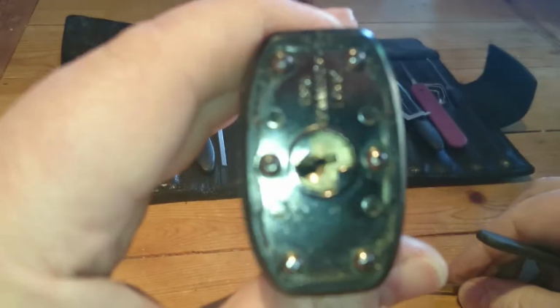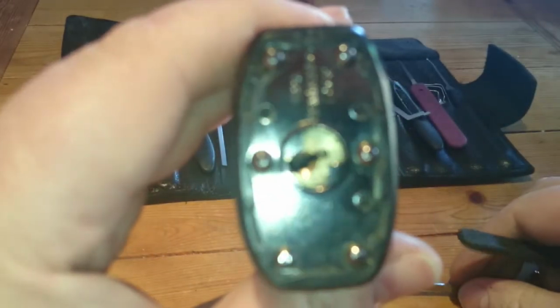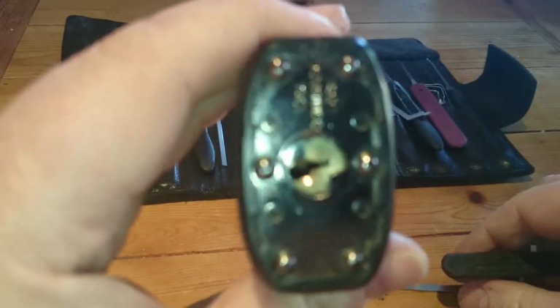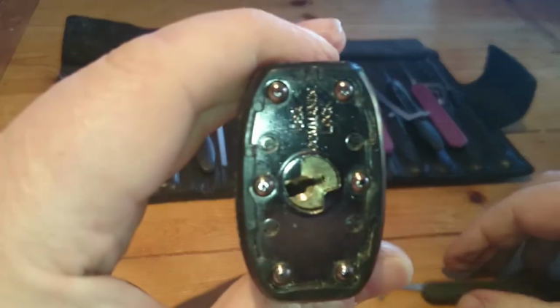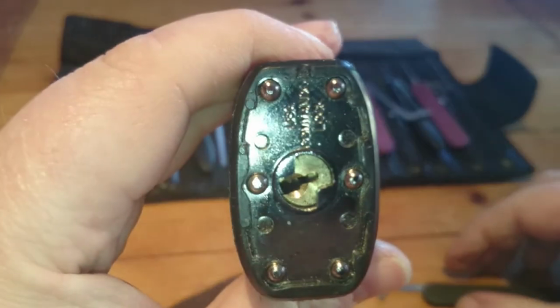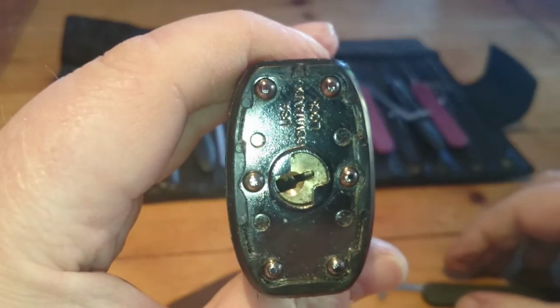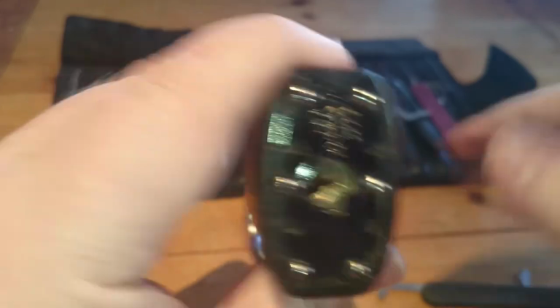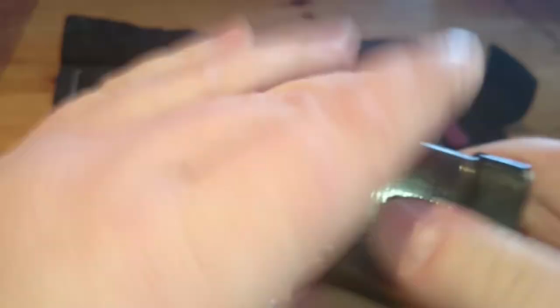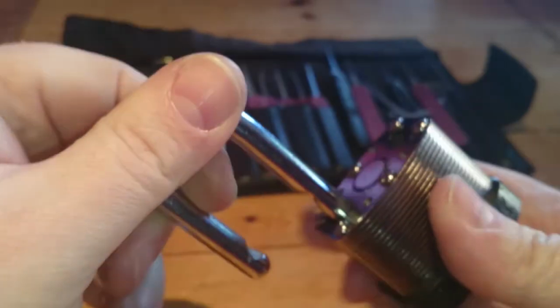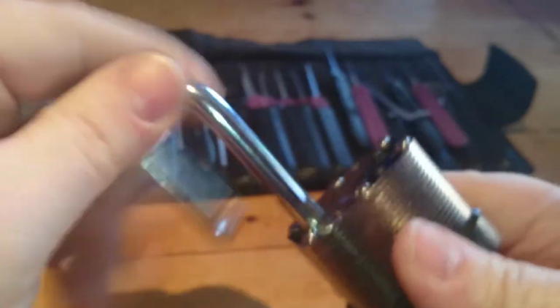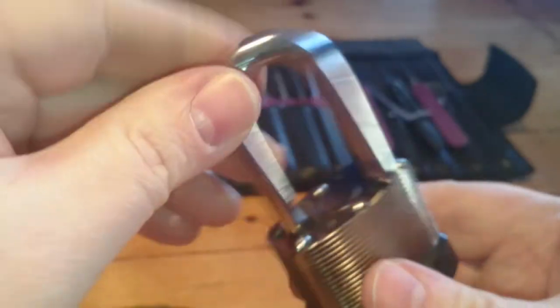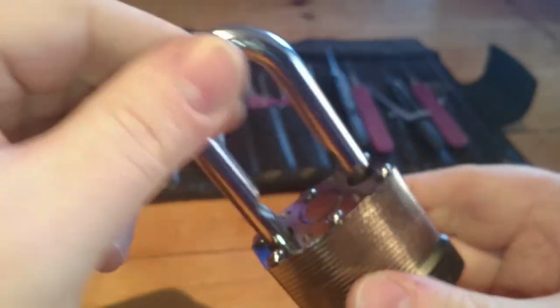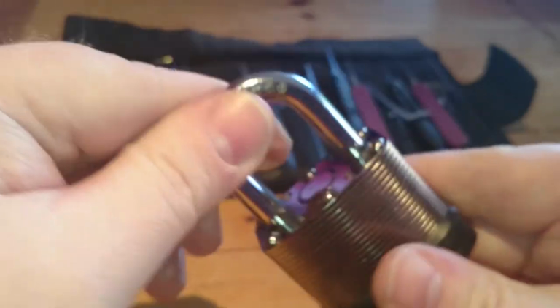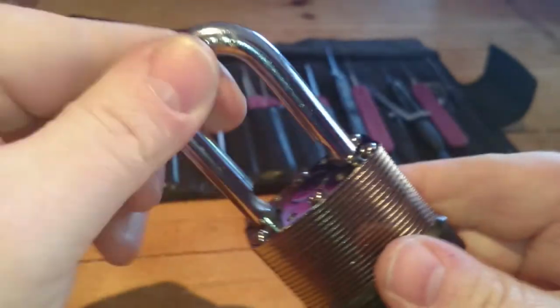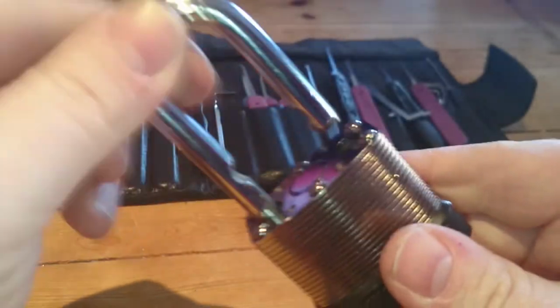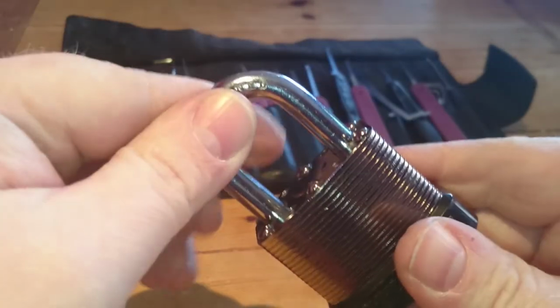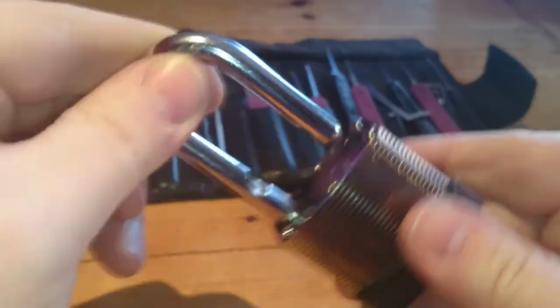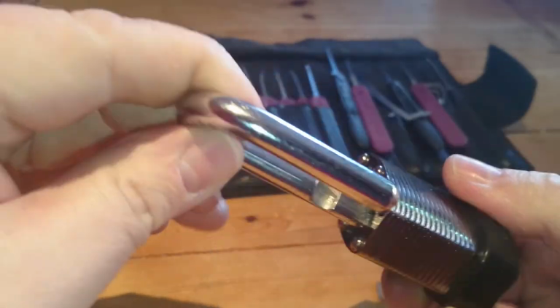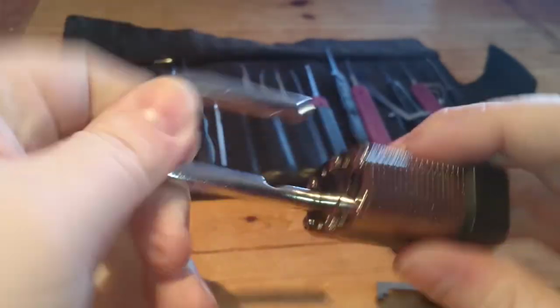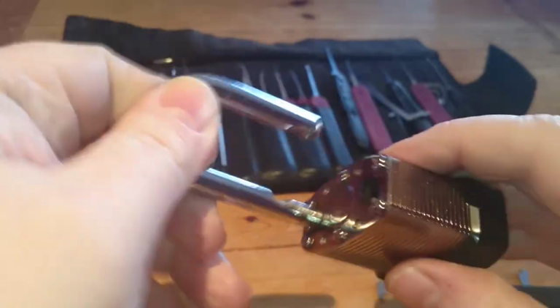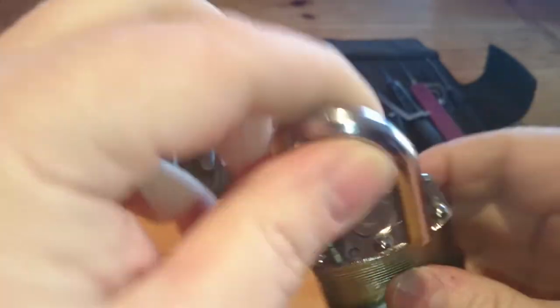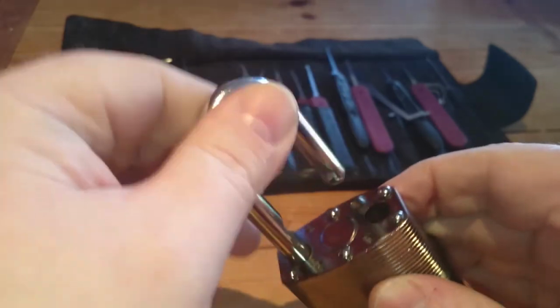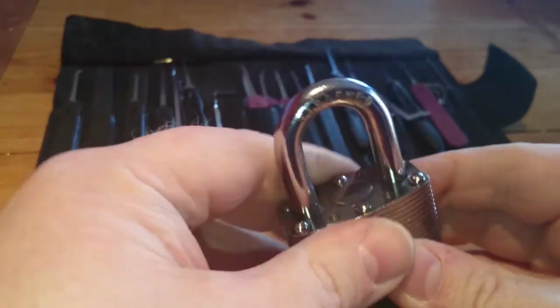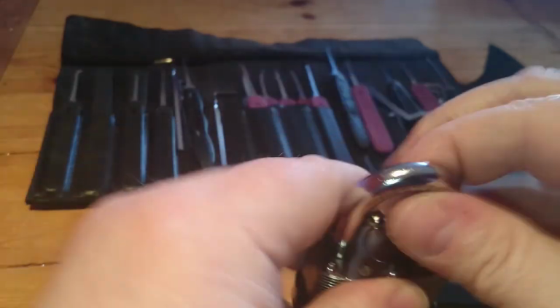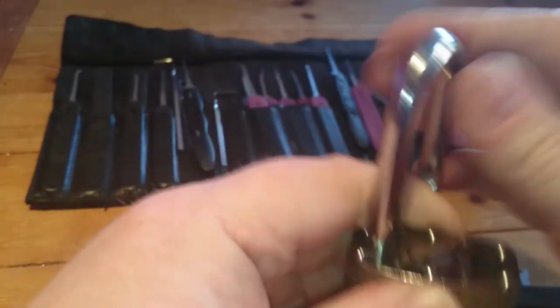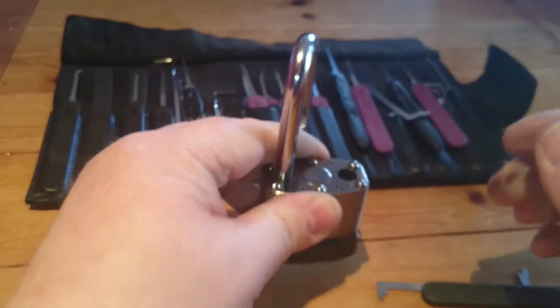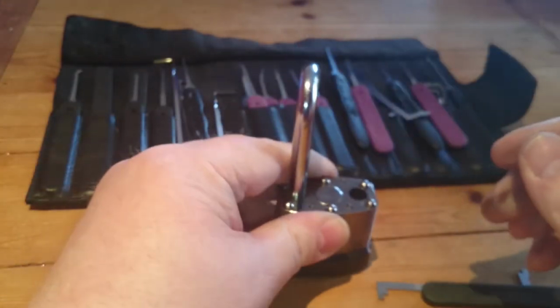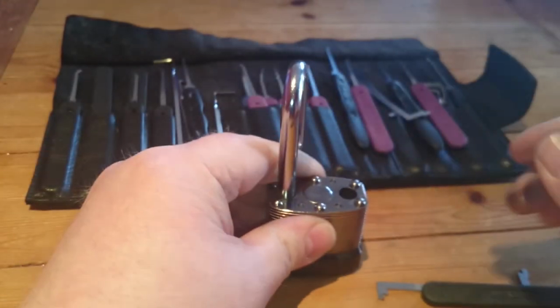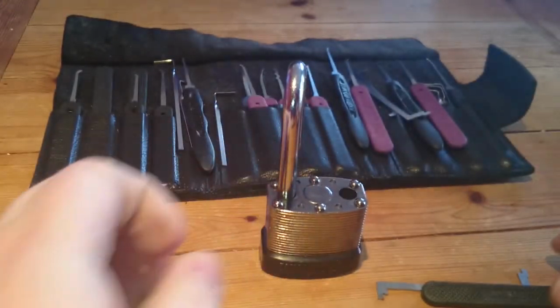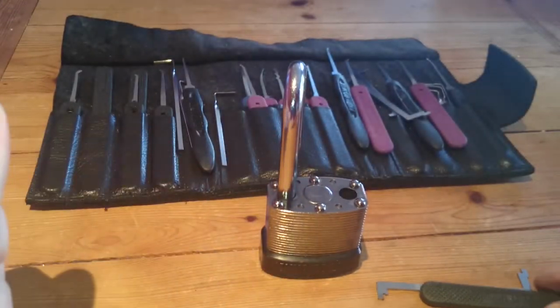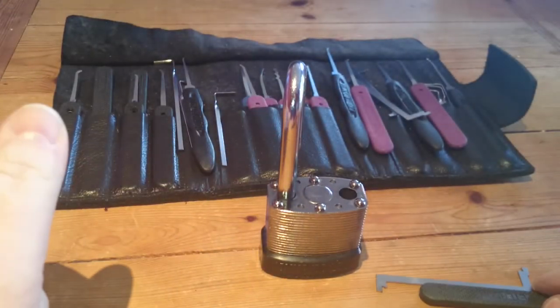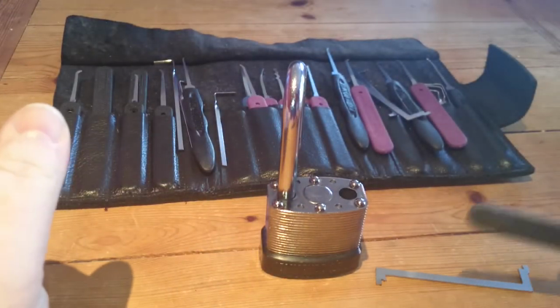As you can see — there you go. So that is your commando lock, Peacemaker 44CZ.